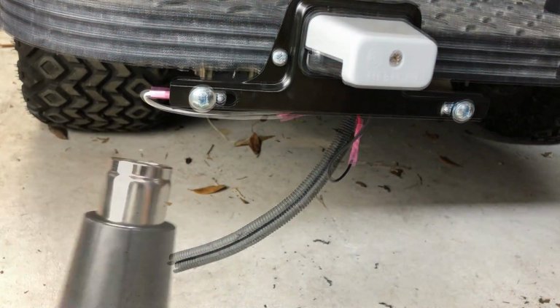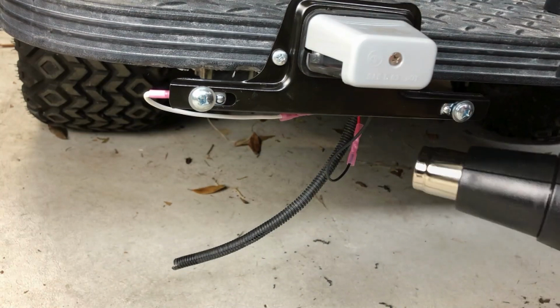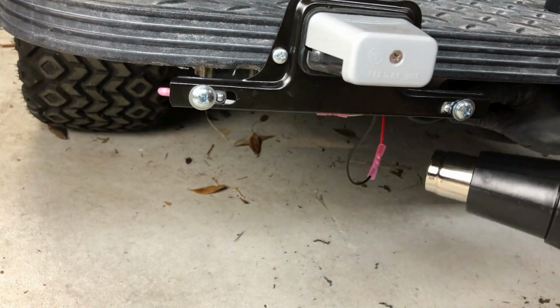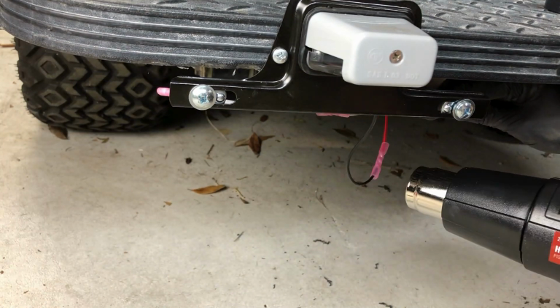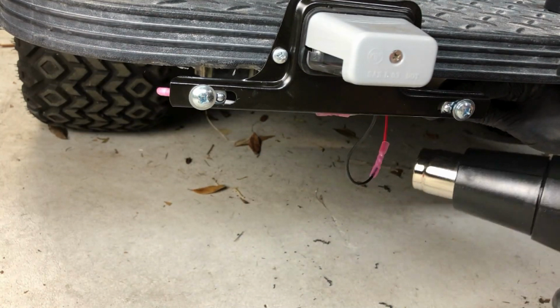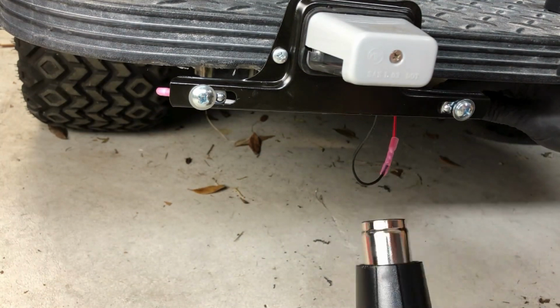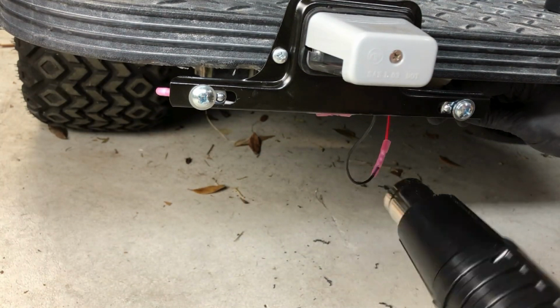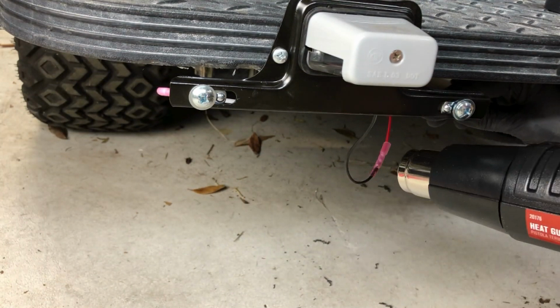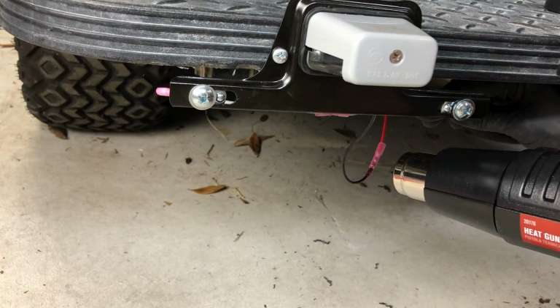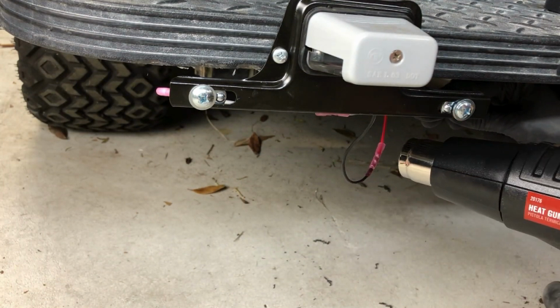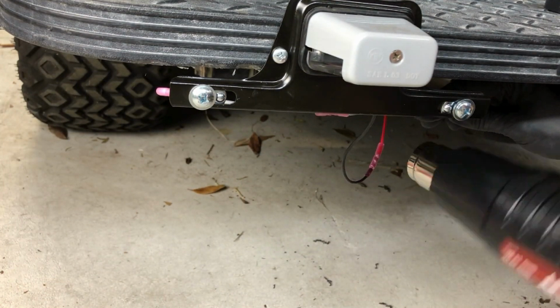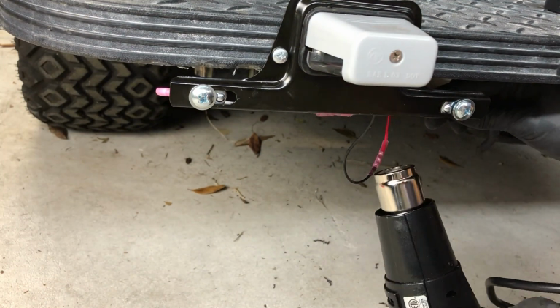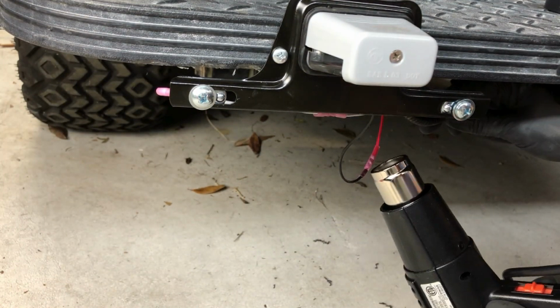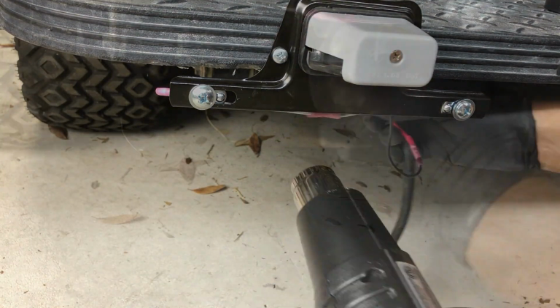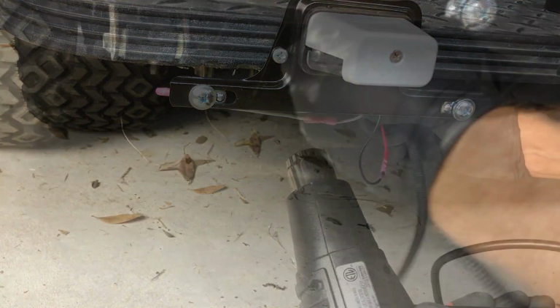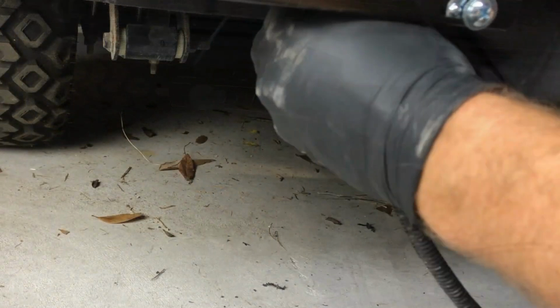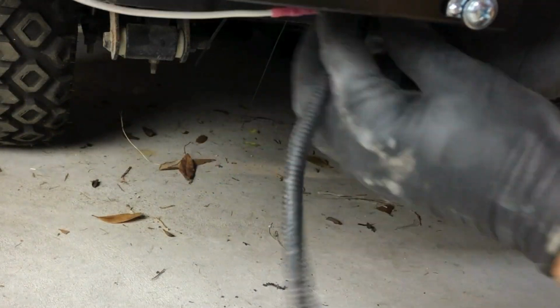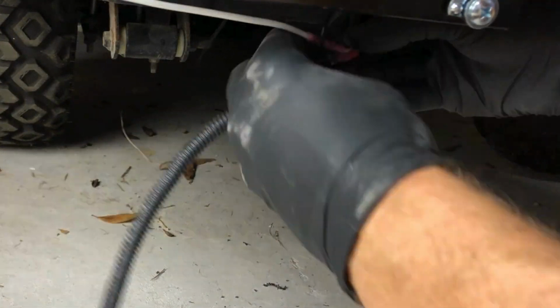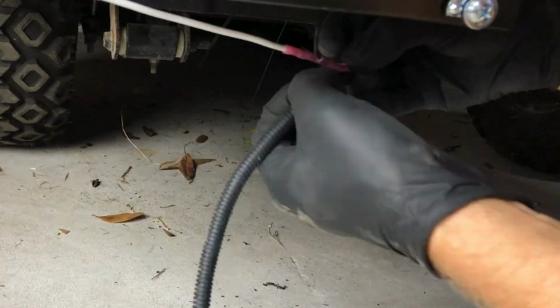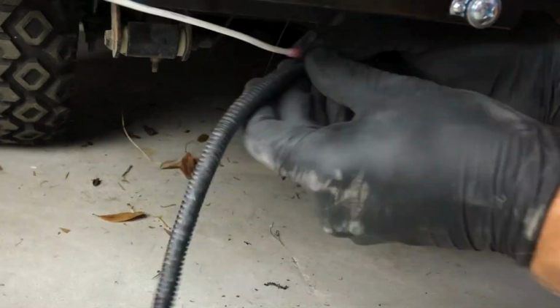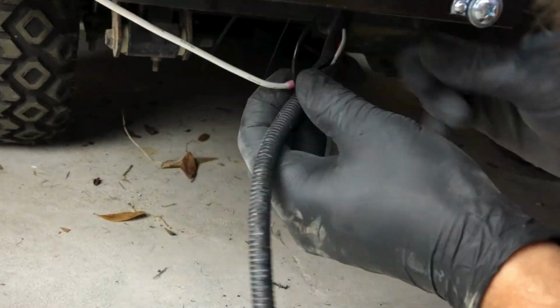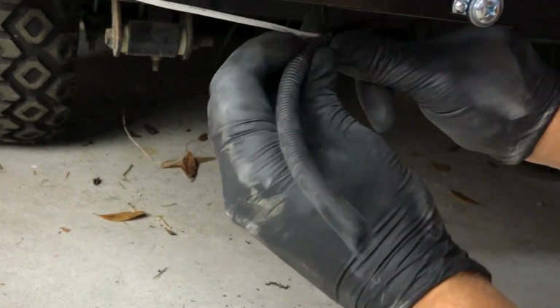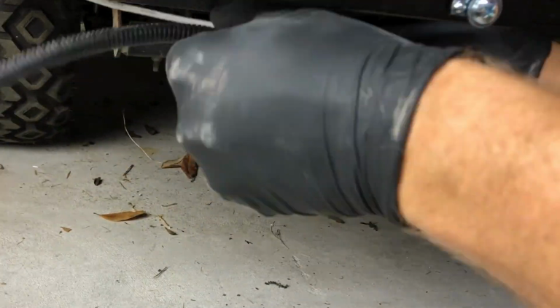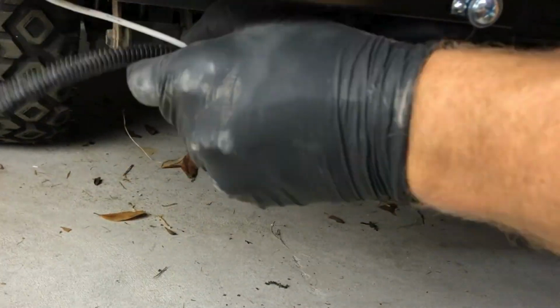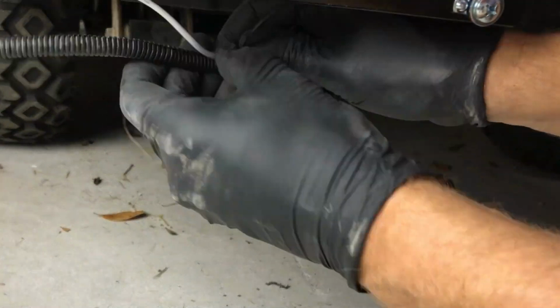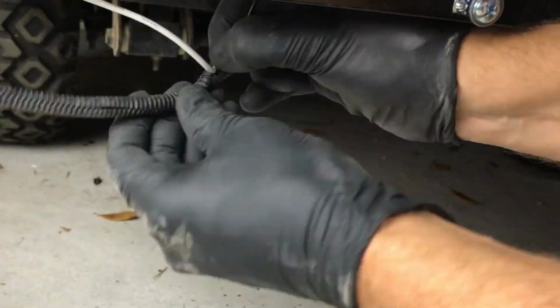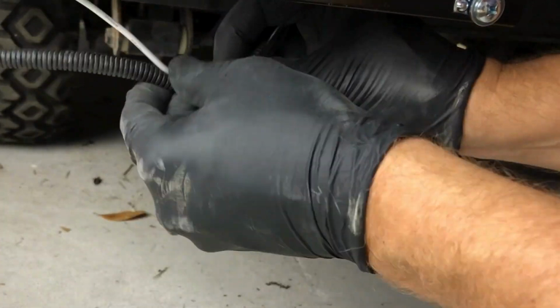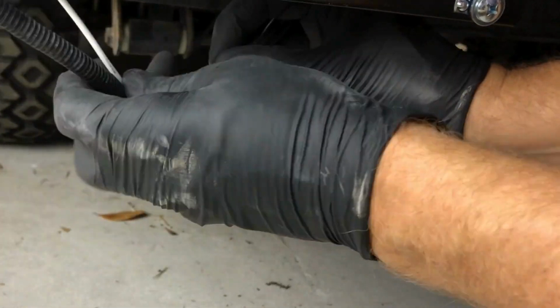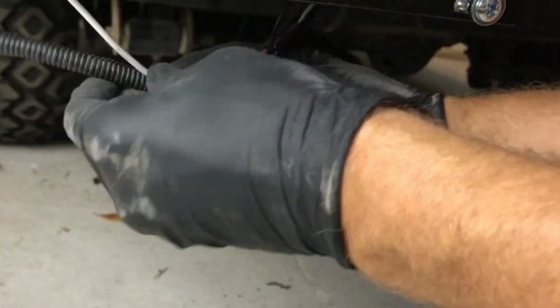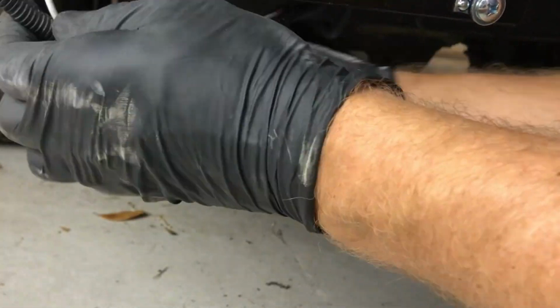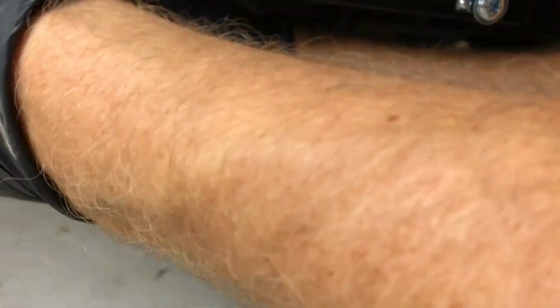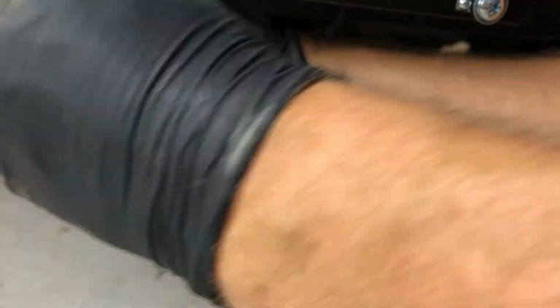This step is optional, but I'm hitting these connectors with a heat gun since they're heat shrink connectors. Now I can run the loom all the way through and secure the wires in place with more zip ties.